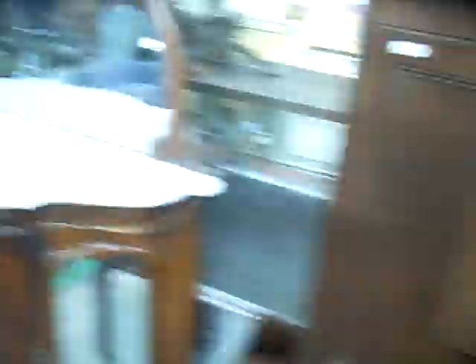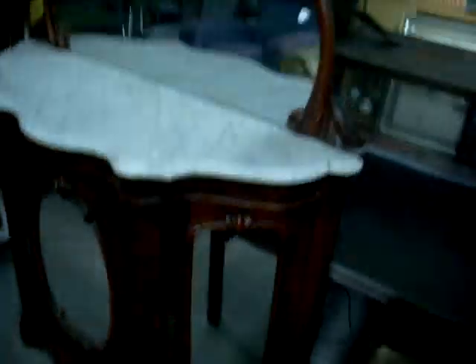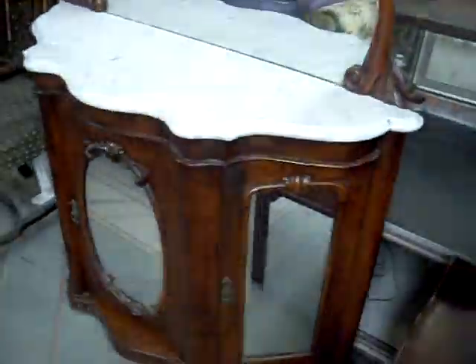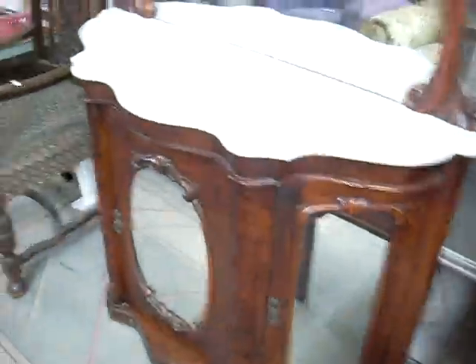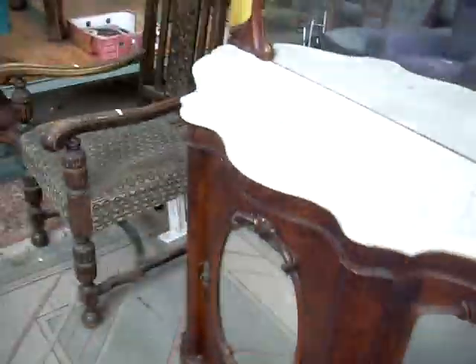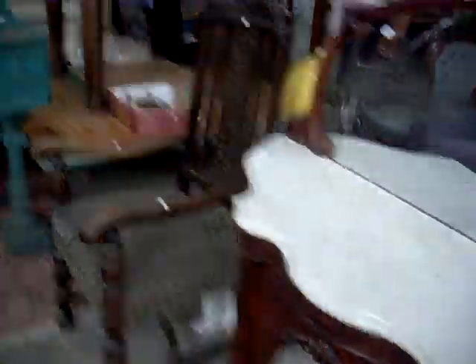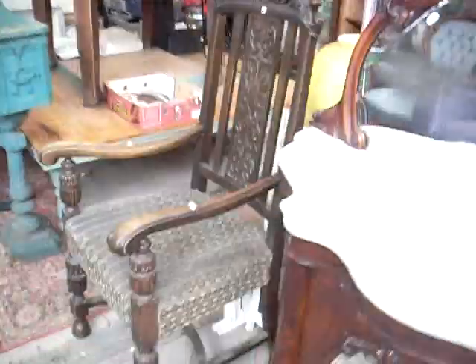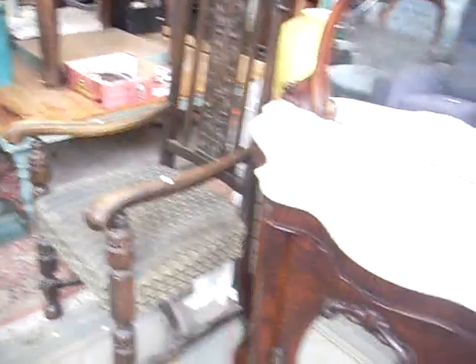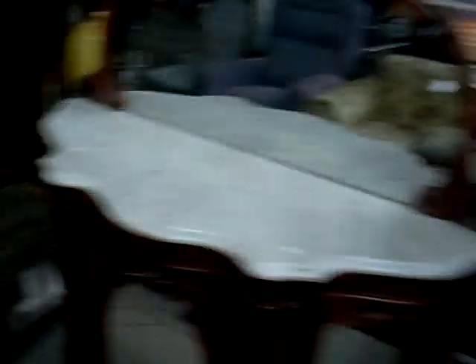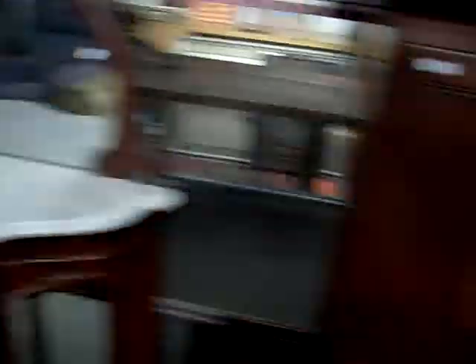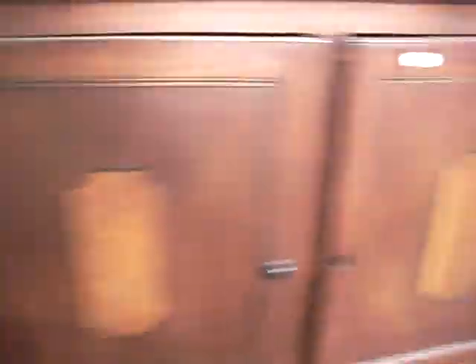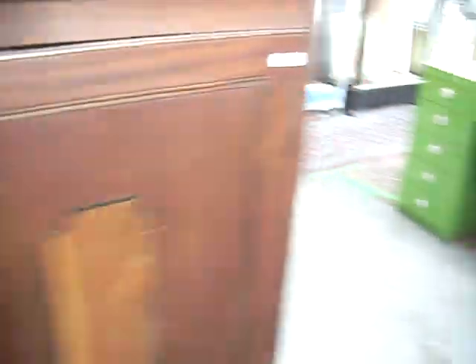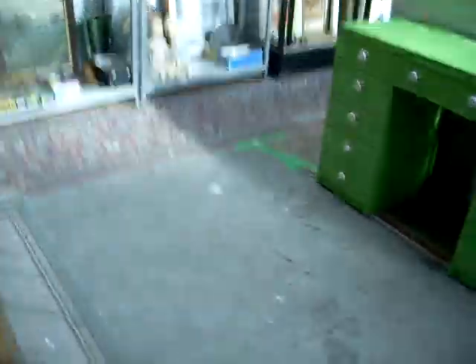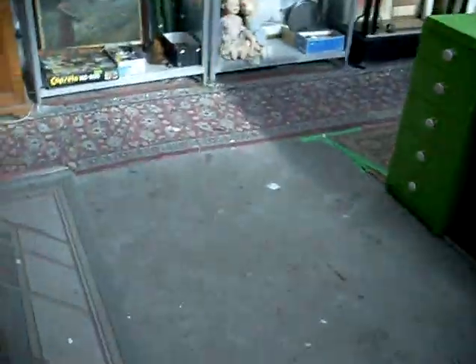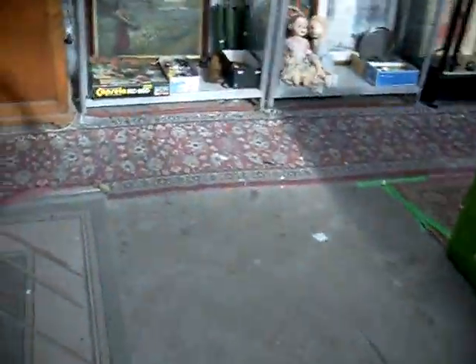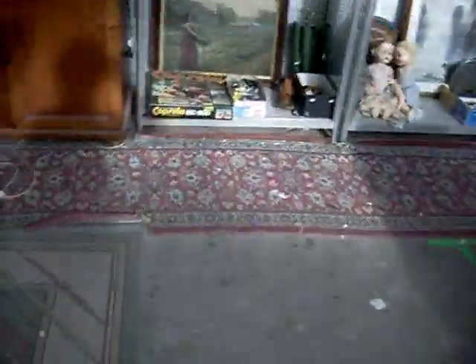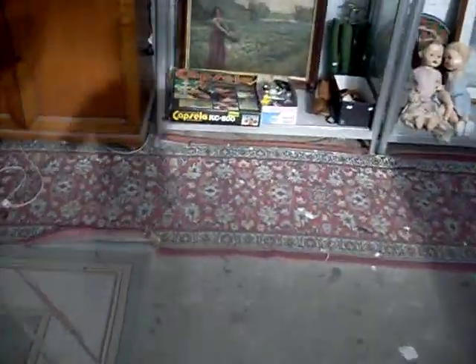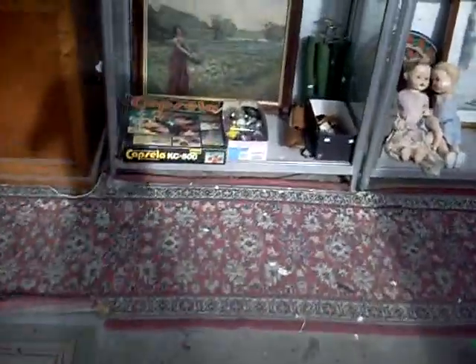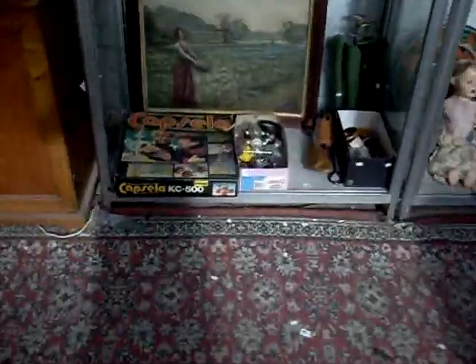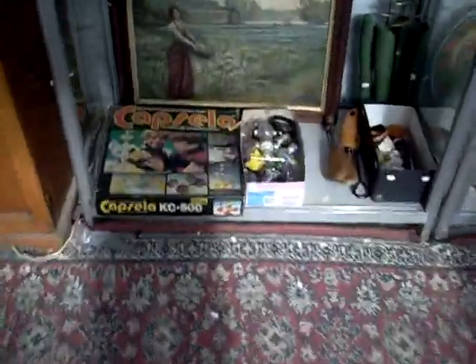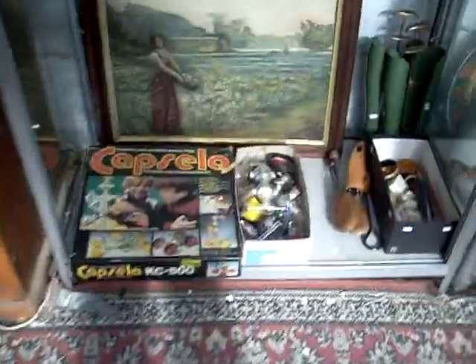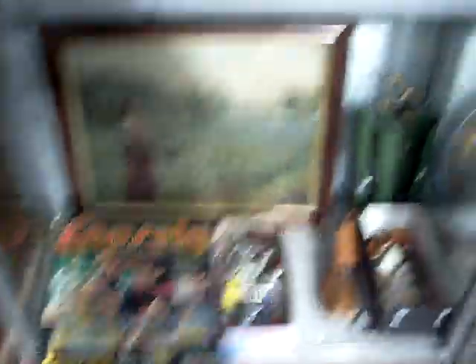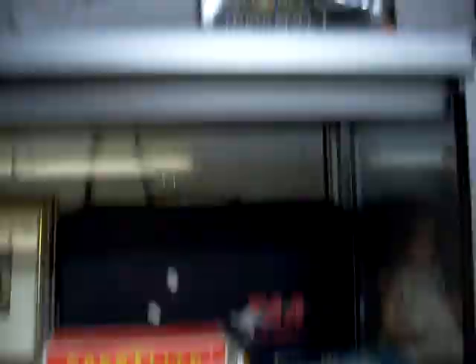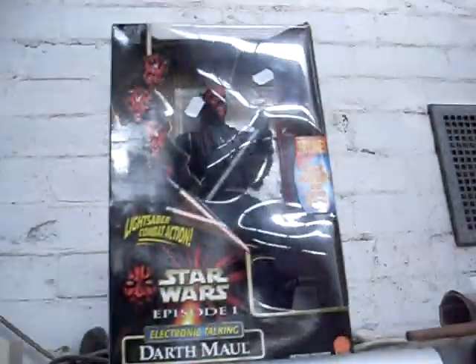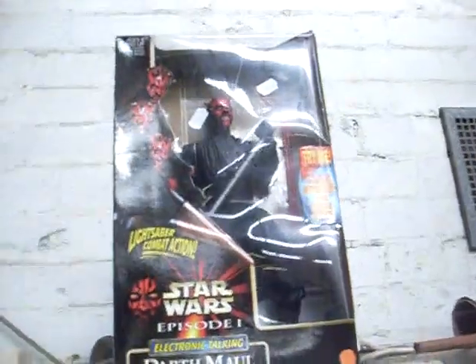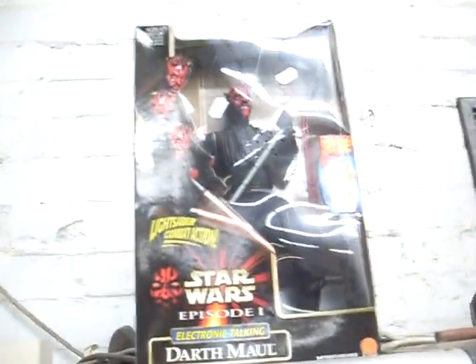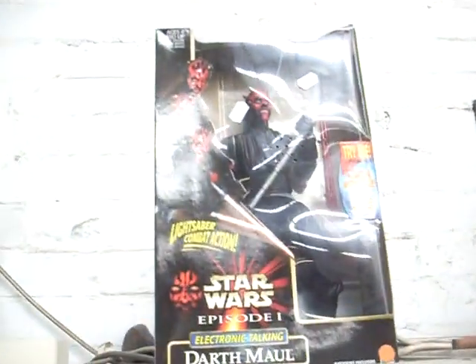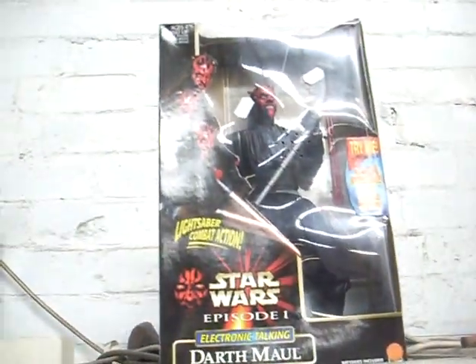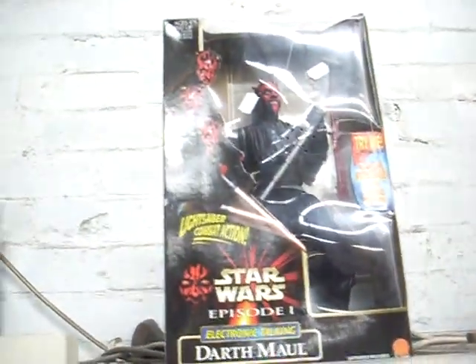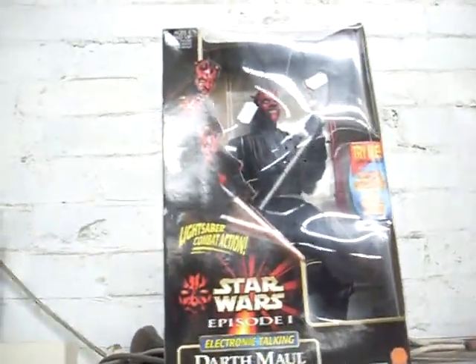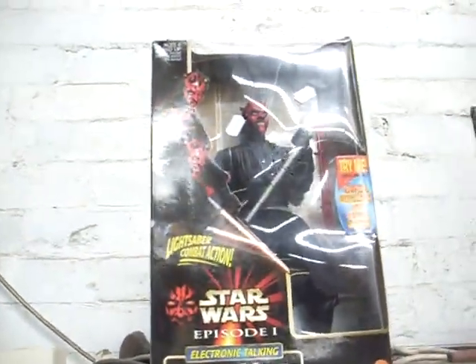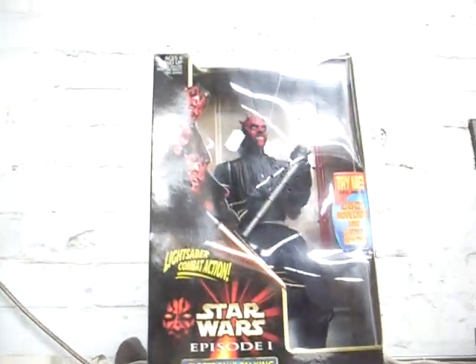Victorian credenza, nice big carver chair. Cap seller — Duff Mall, he's electronic and he talks.